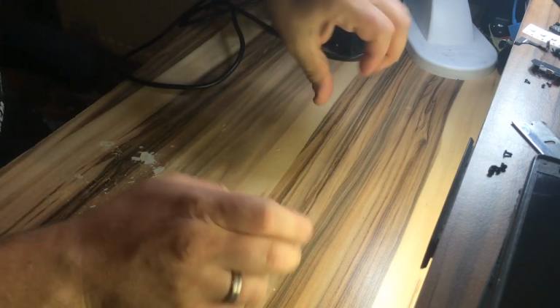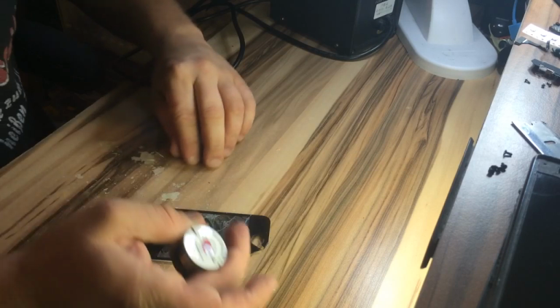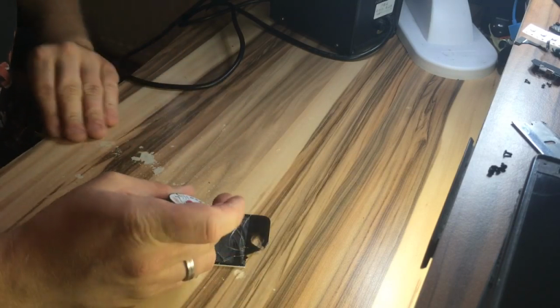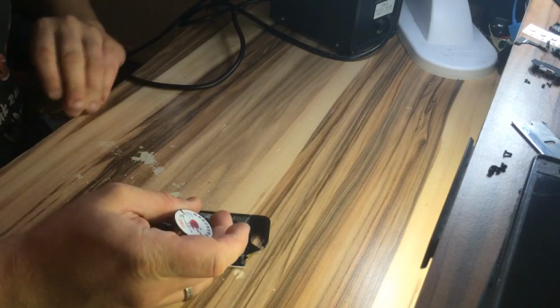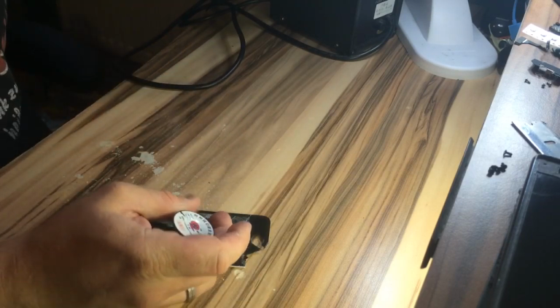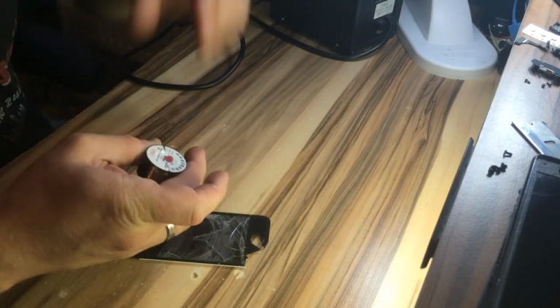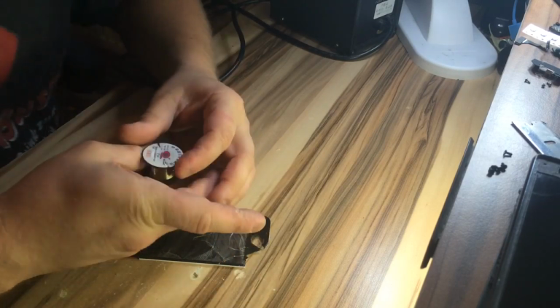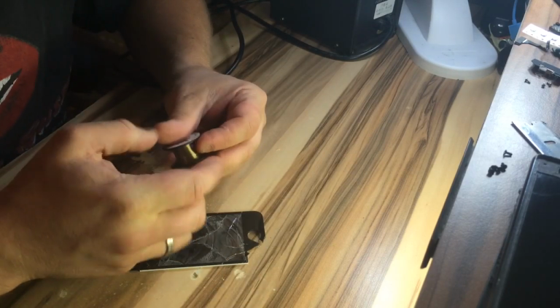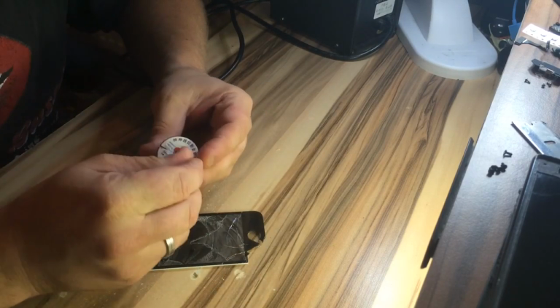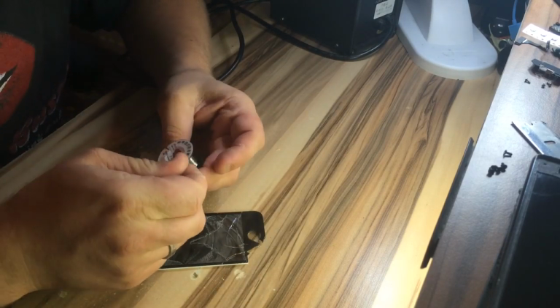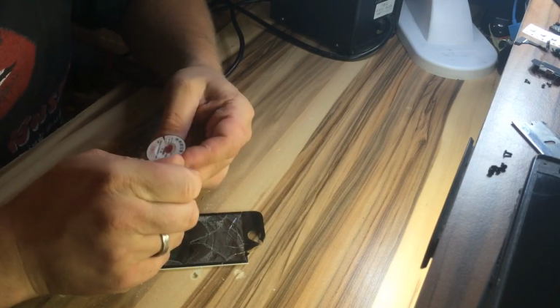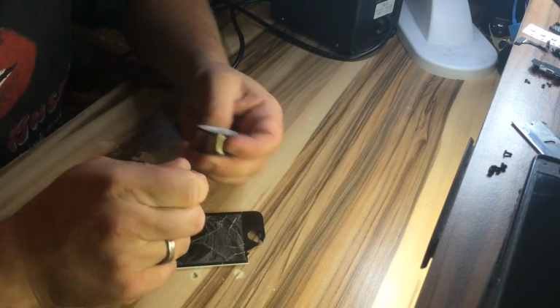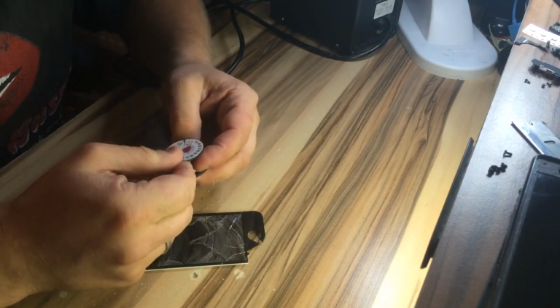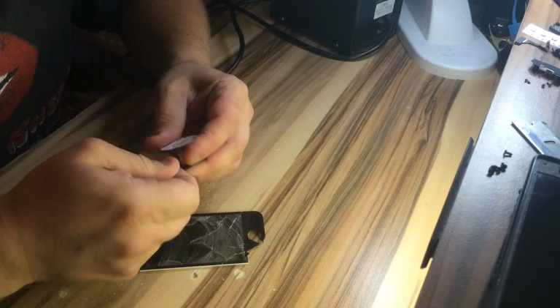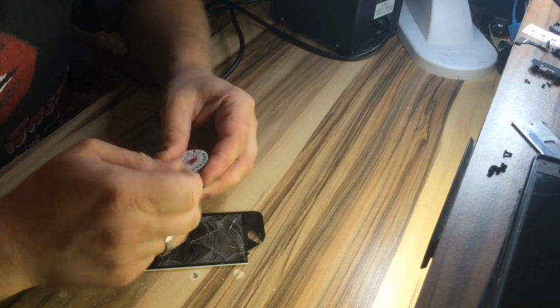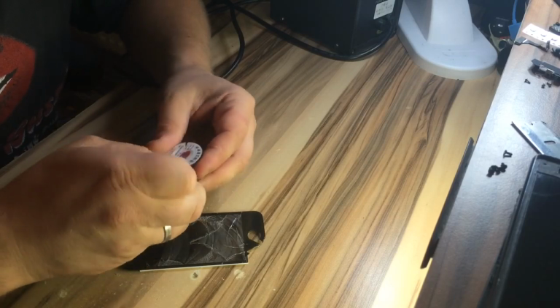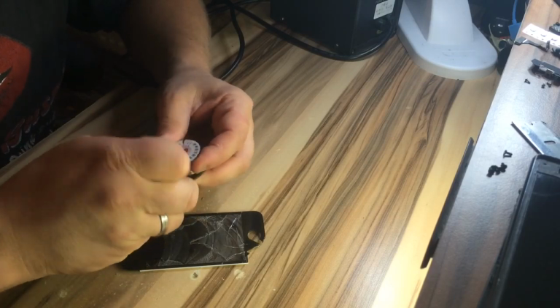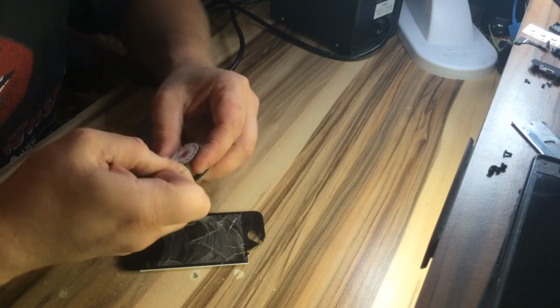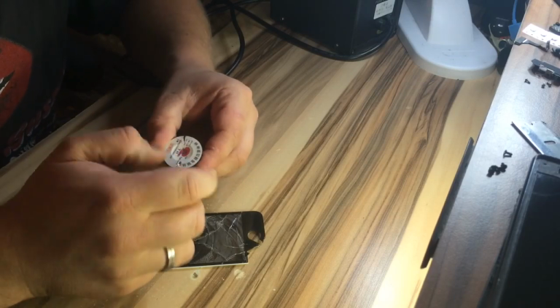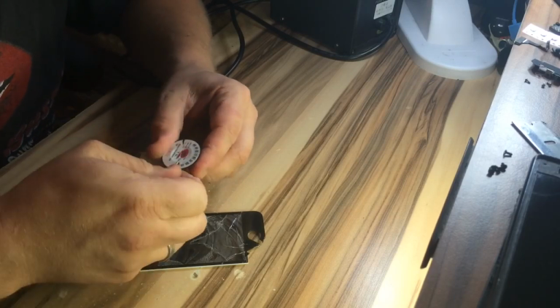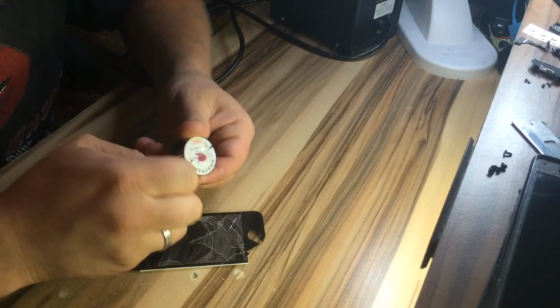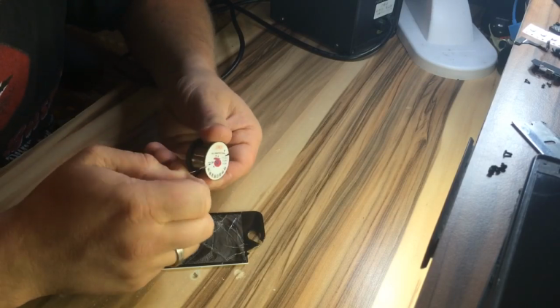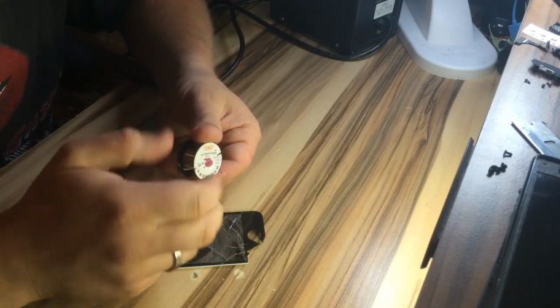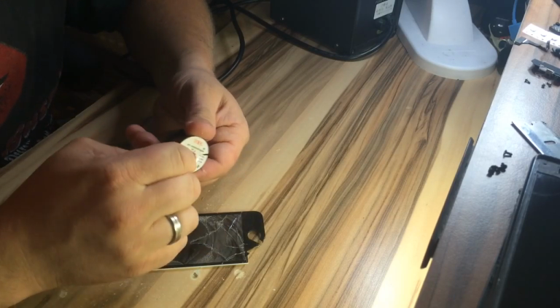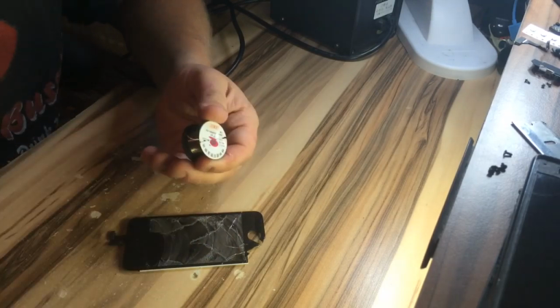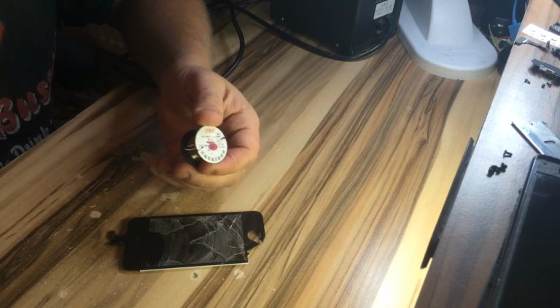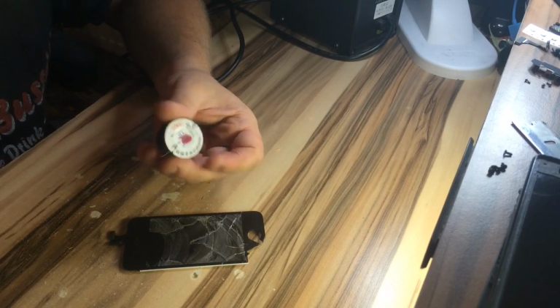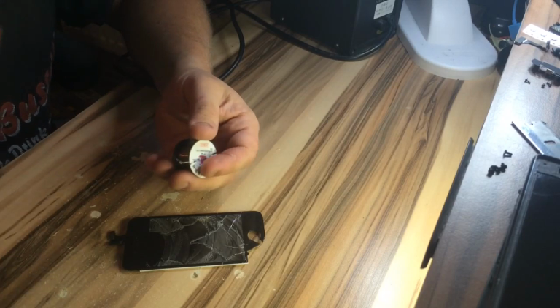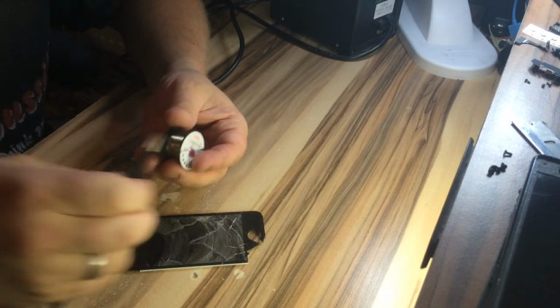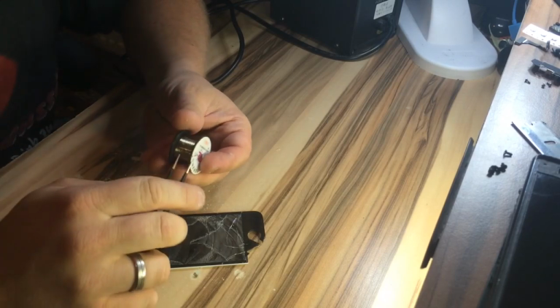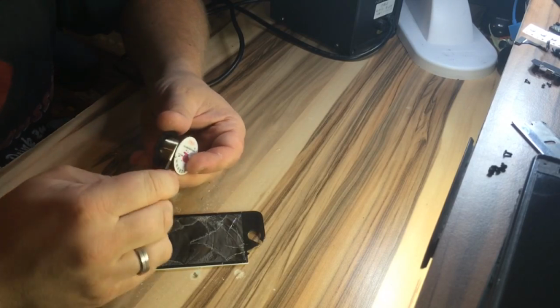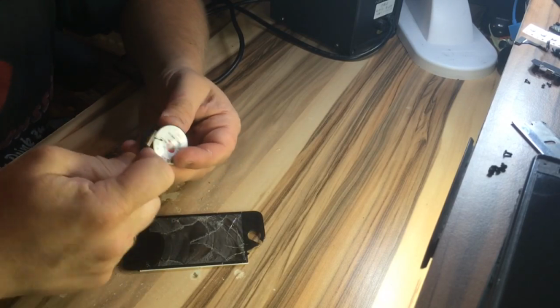Now the wire is broken. Well, as I said, it's only 0.08 millimeter, so it can easily break.